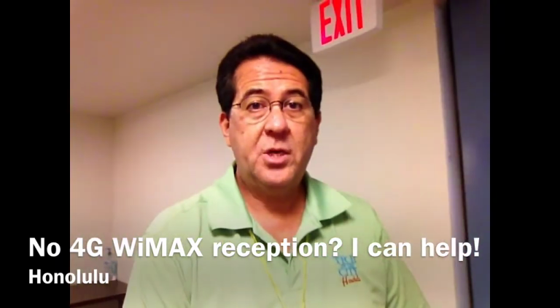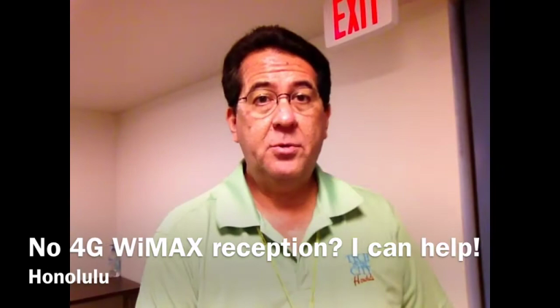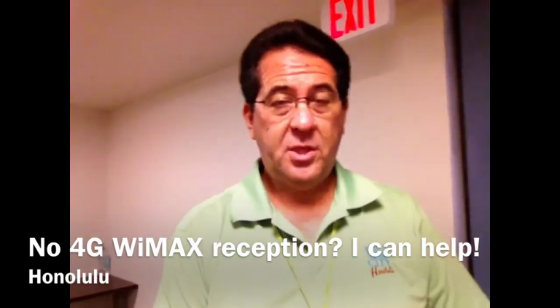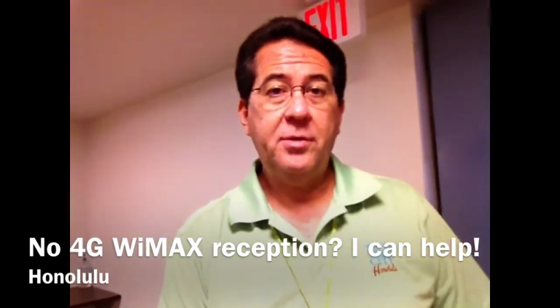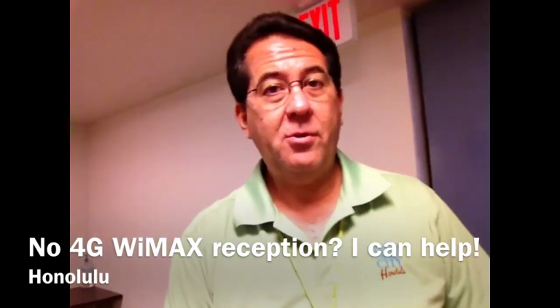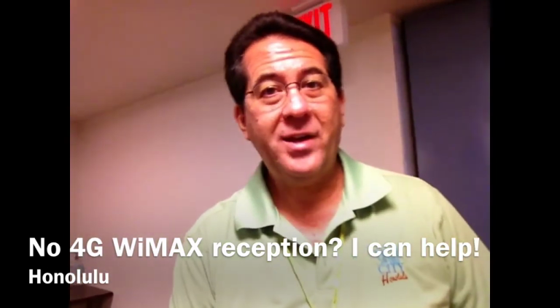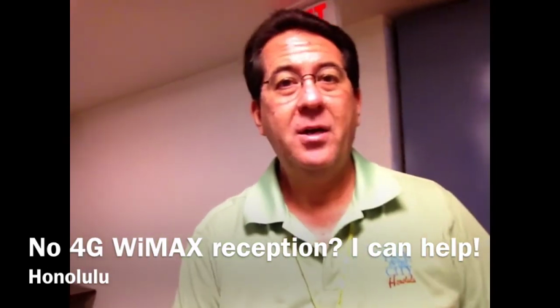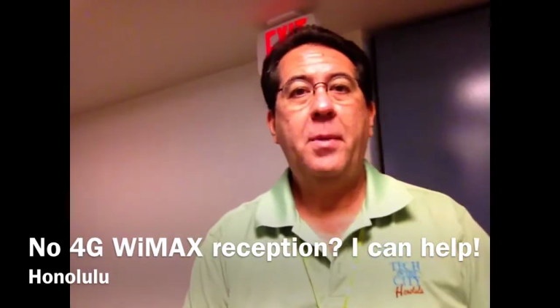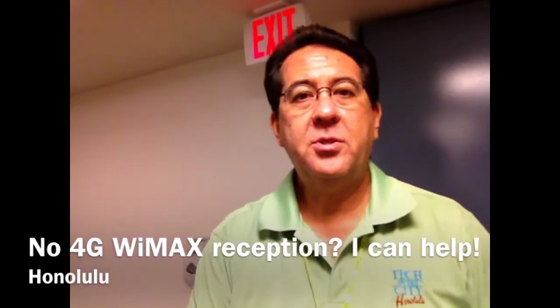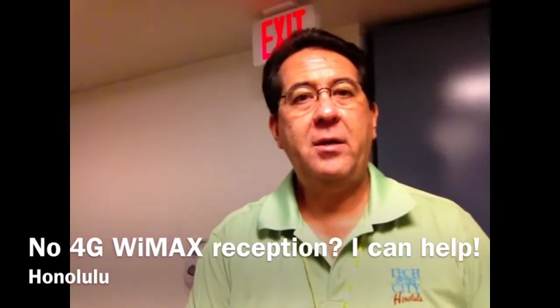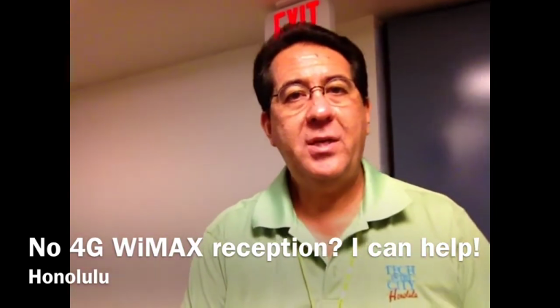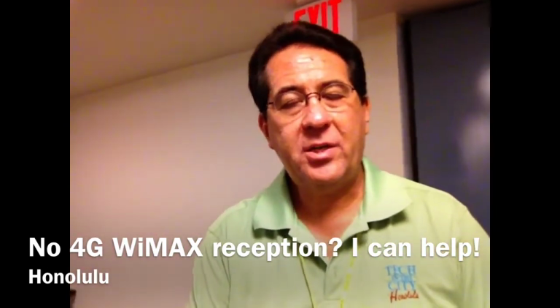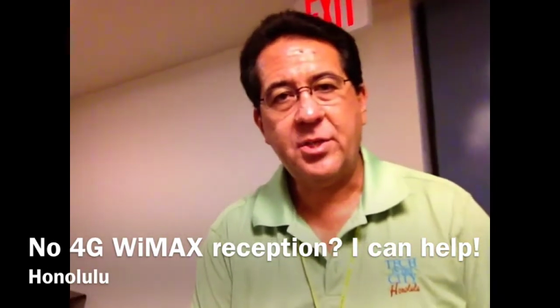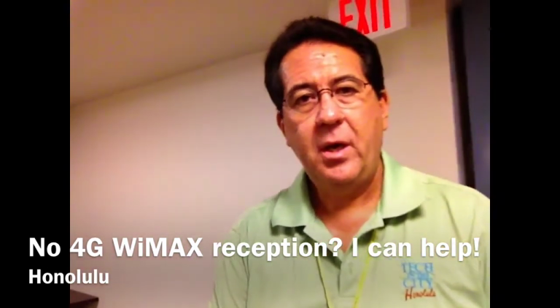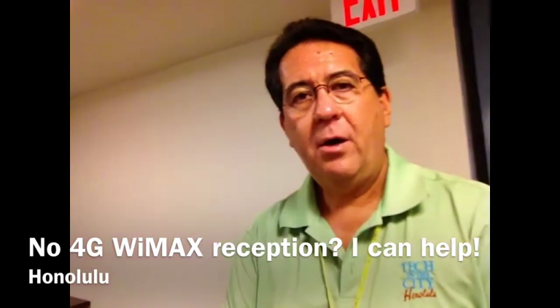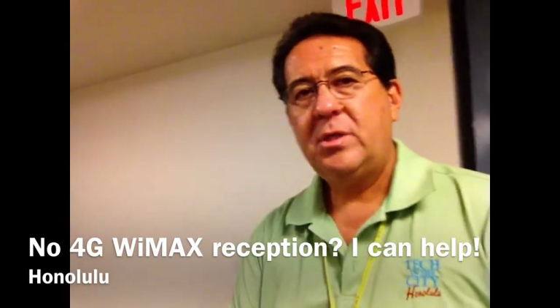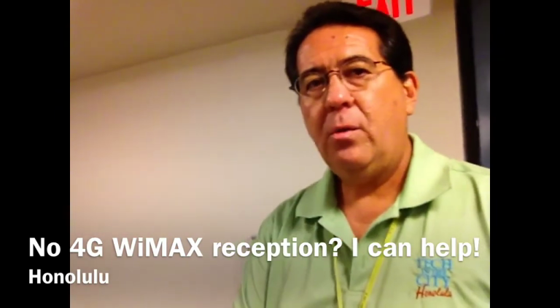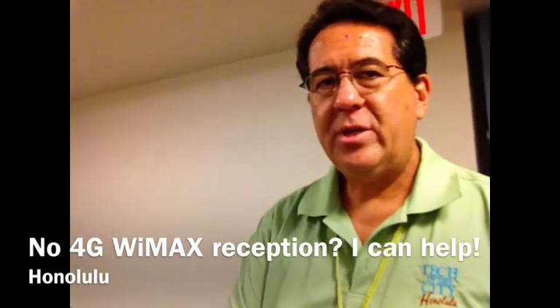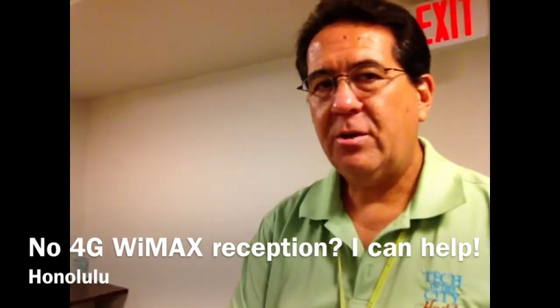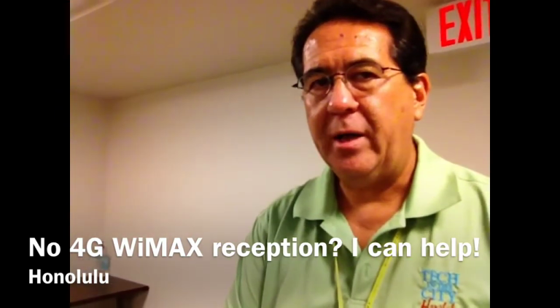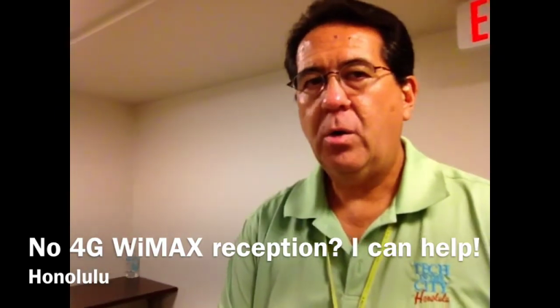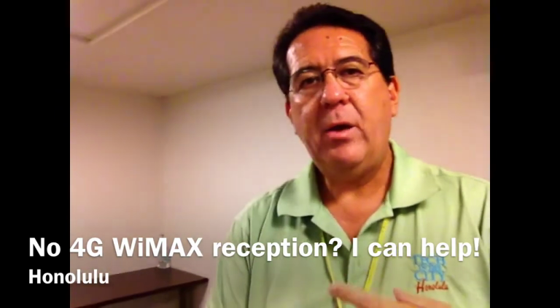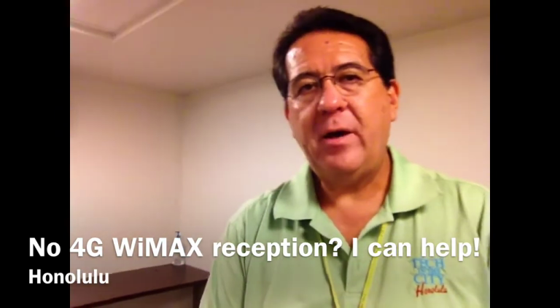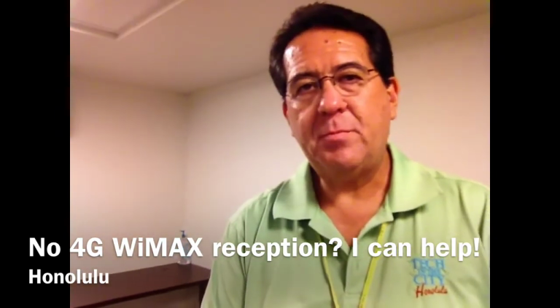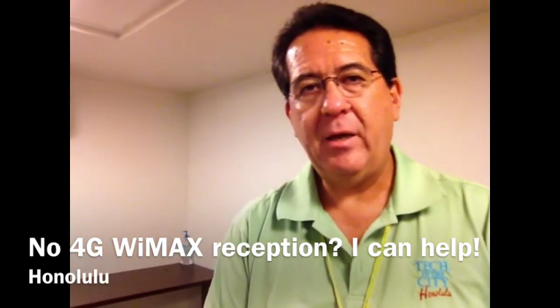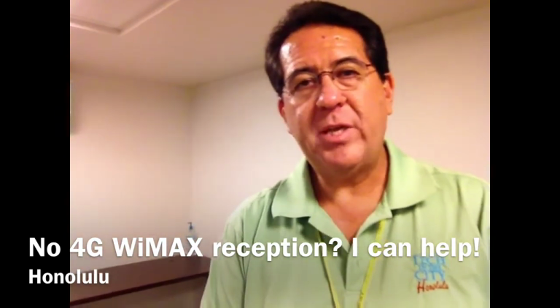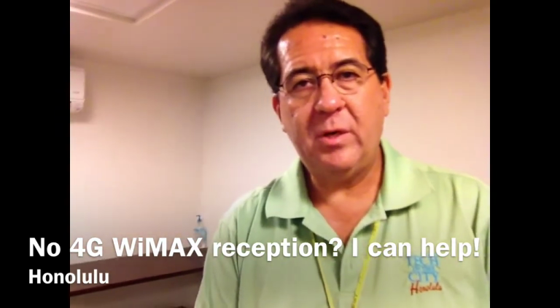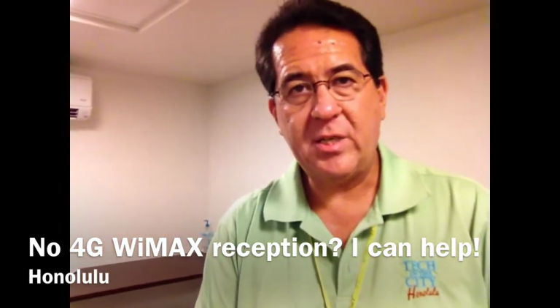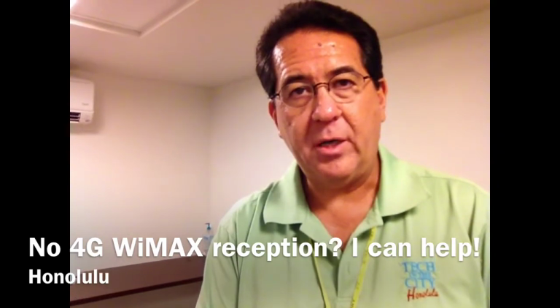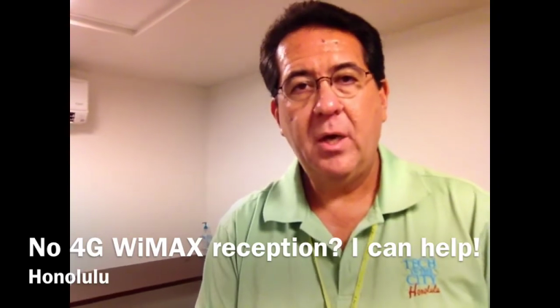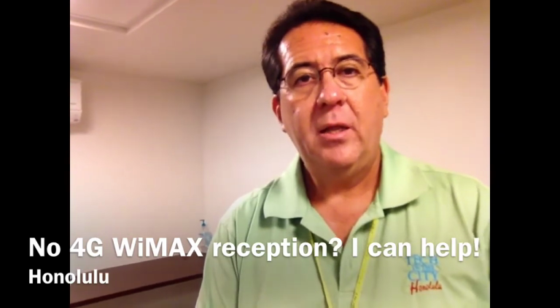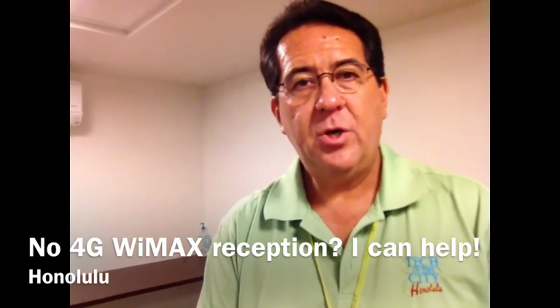we have no reception in this room. No cell phones — which can be good, no phones are ringing — but it's also bad if you need an internet connection. Now you might say, well, why don't you get a ClearSpot or a Wi-Fi hotspot, and of course that is one of the things I market. Let me show you.